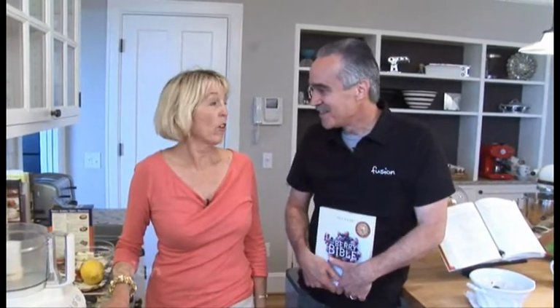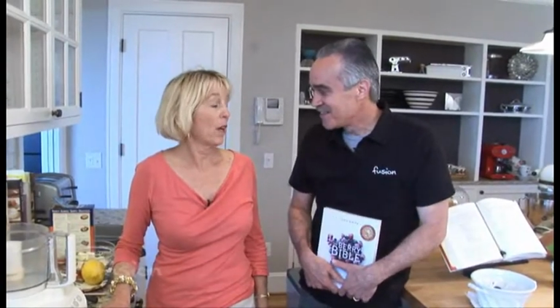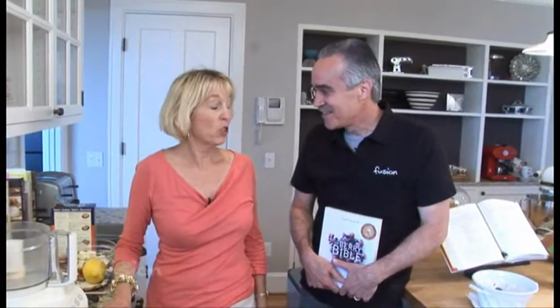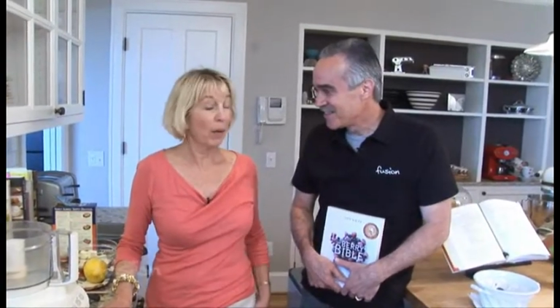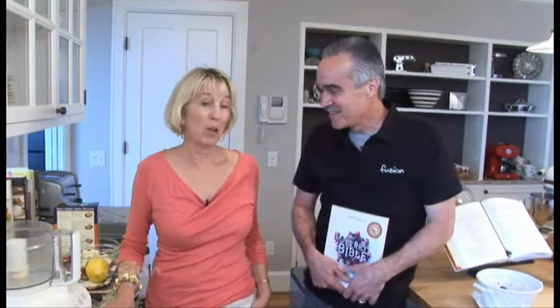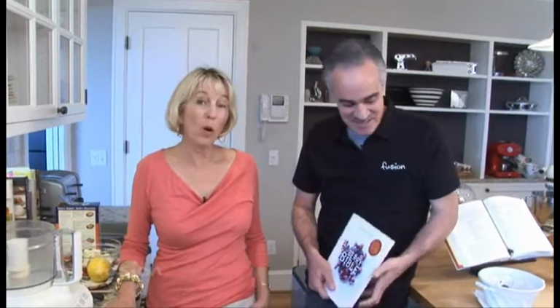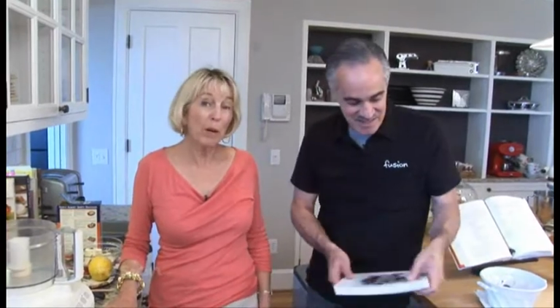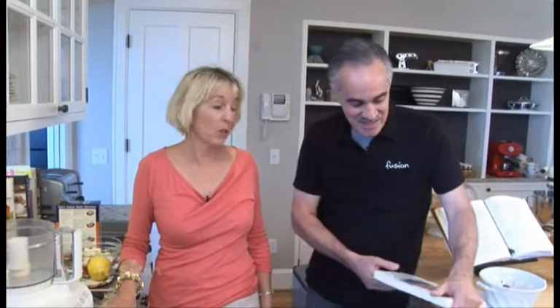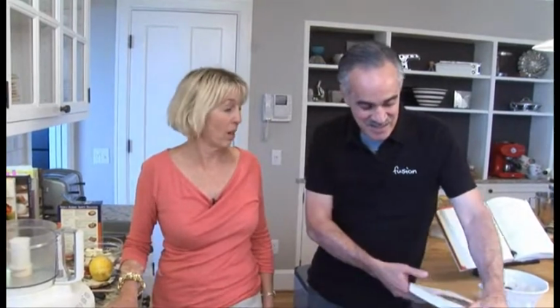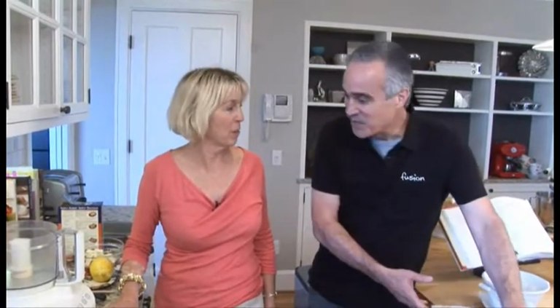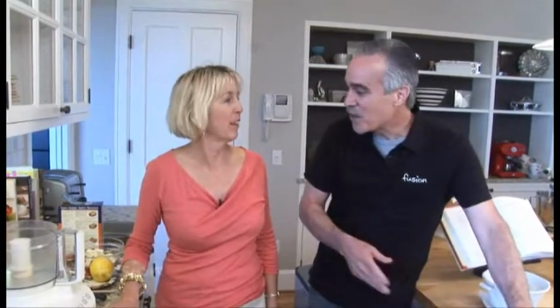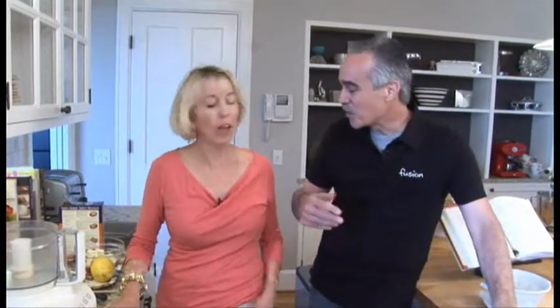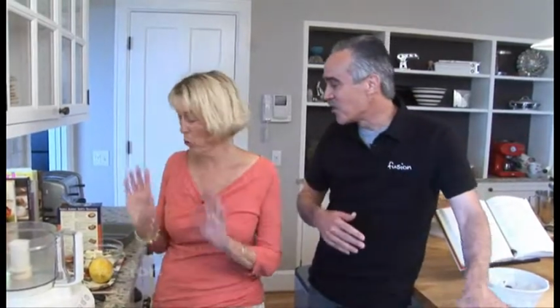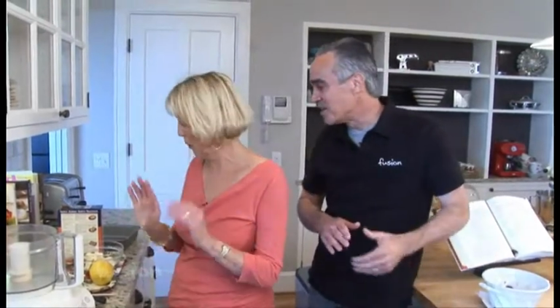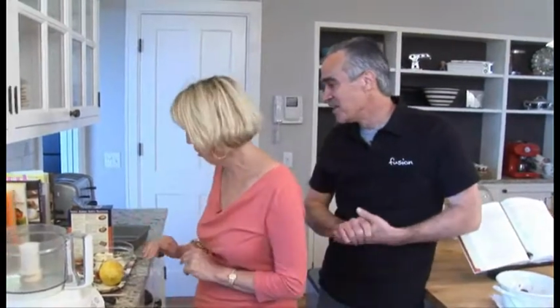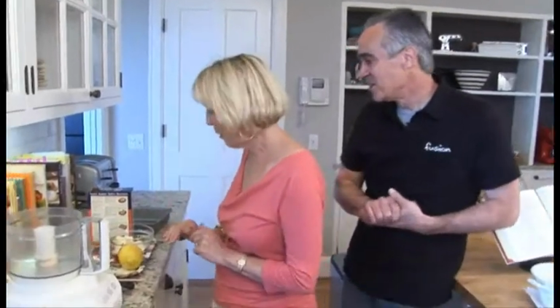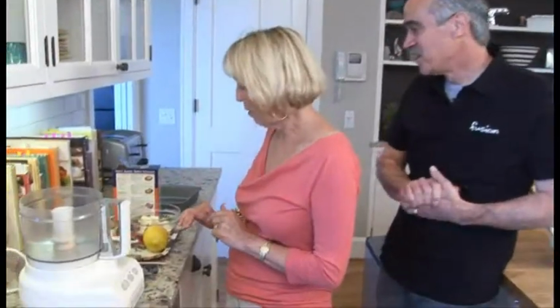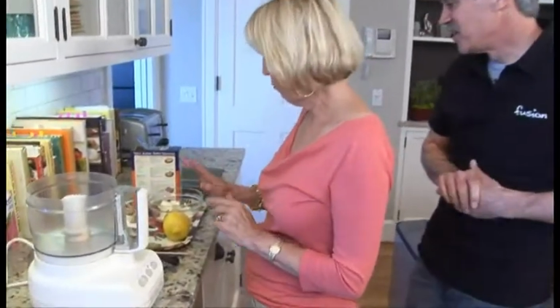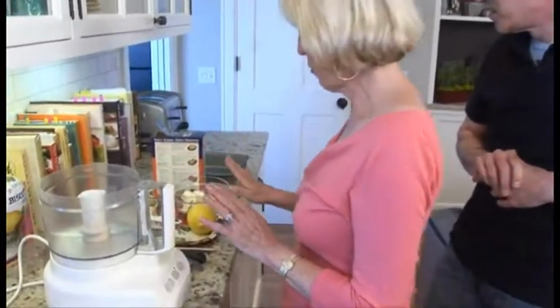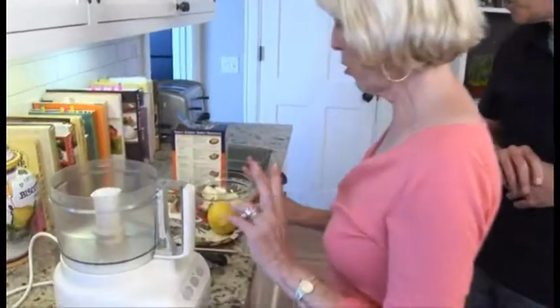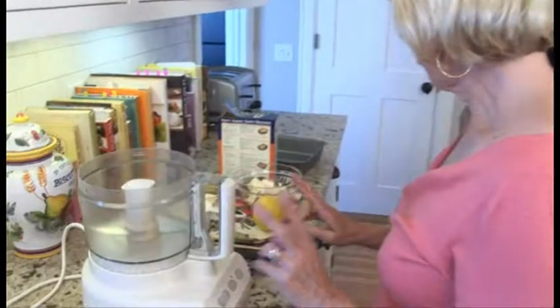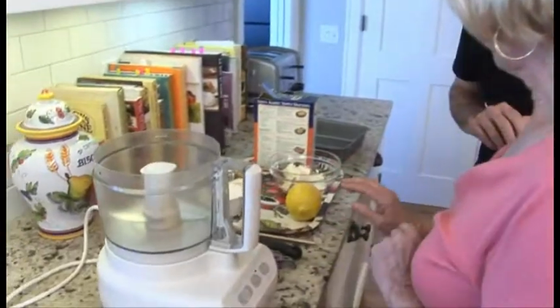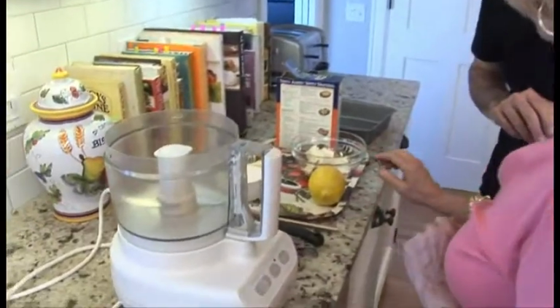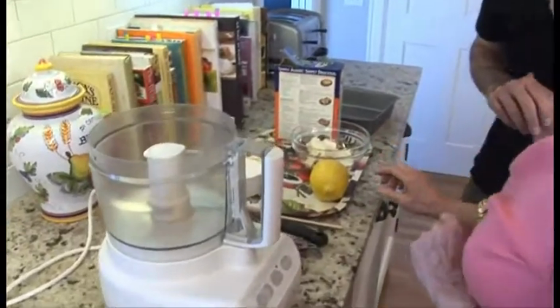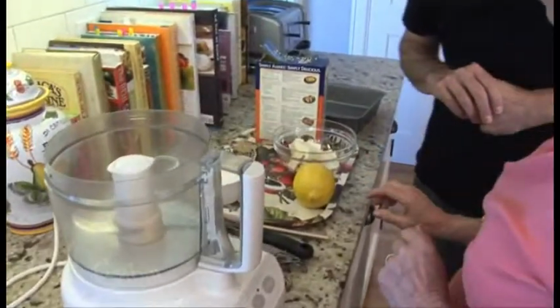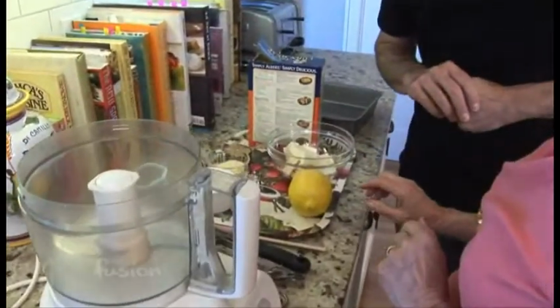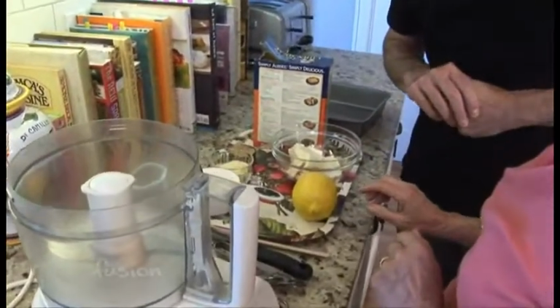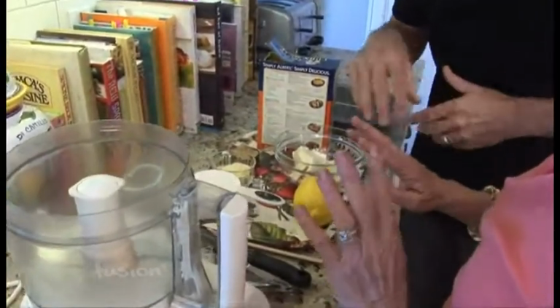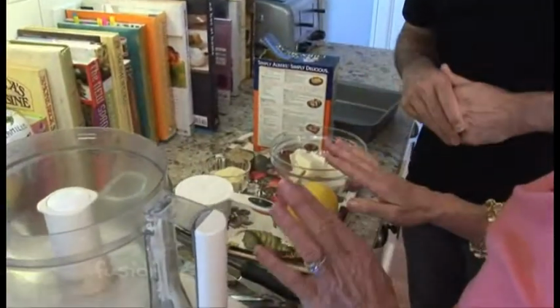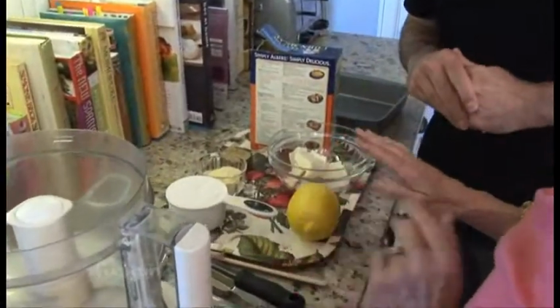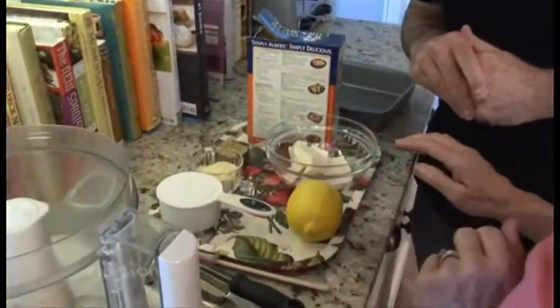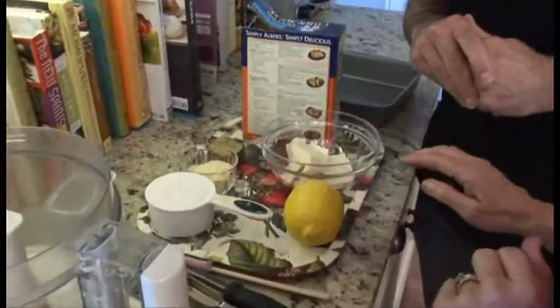We are going to make a shortbread and a warm berry port sauce. So how do we get started? I love this recipe. First of all, it's sort of two parts. We're going to make the crust first, so it's a shortbread crust.